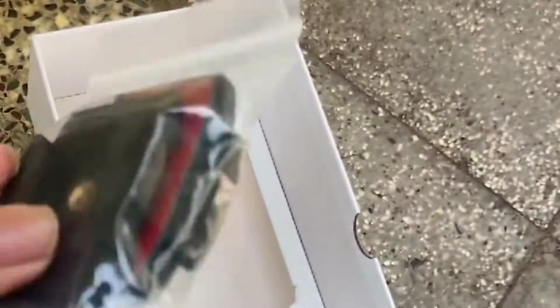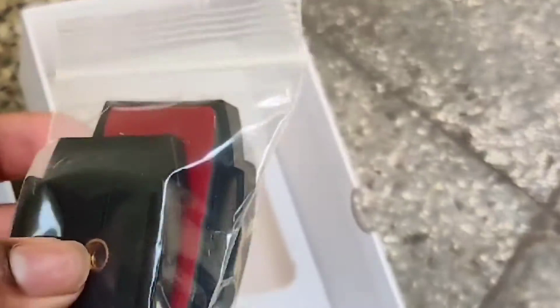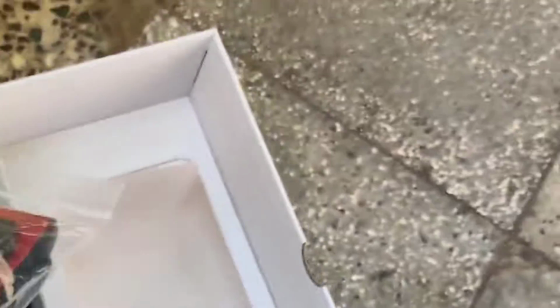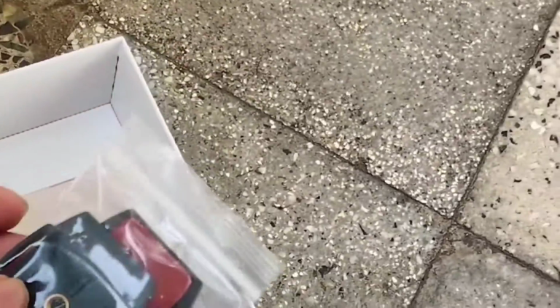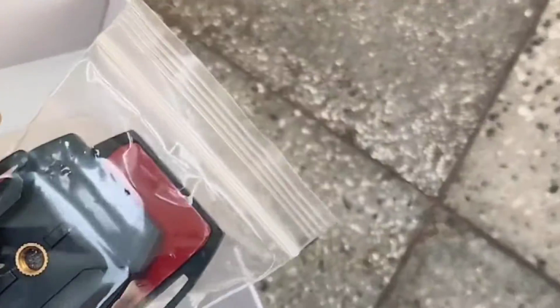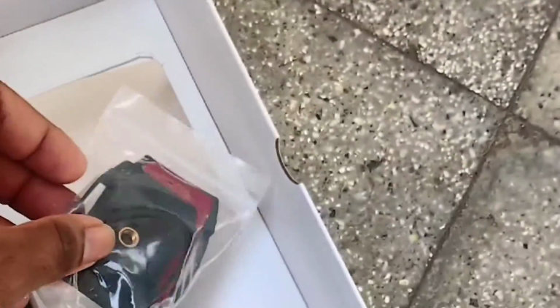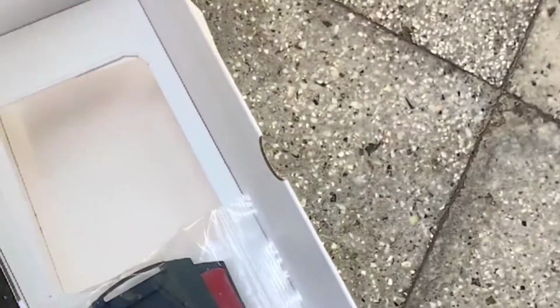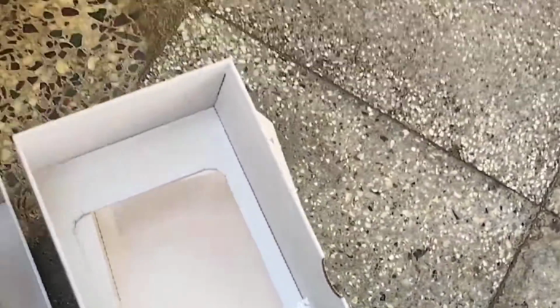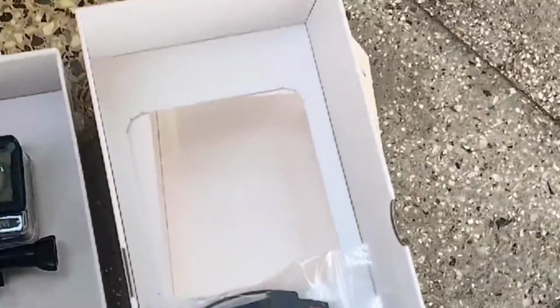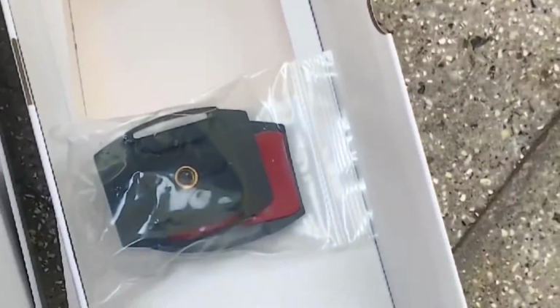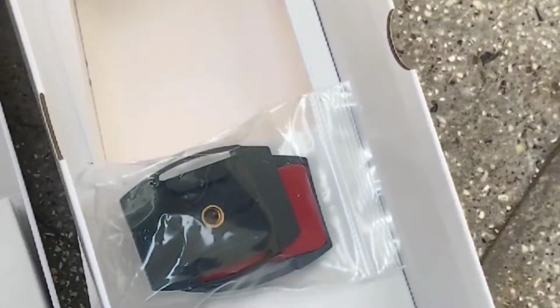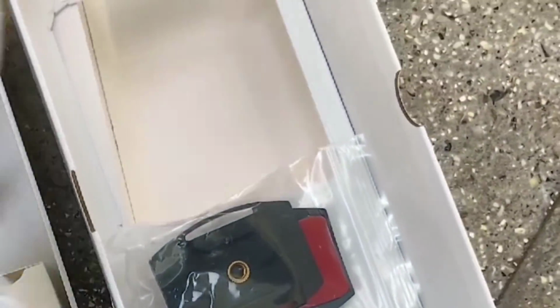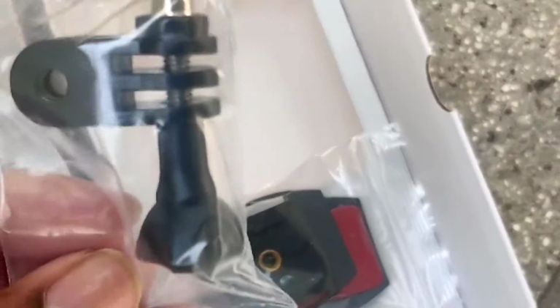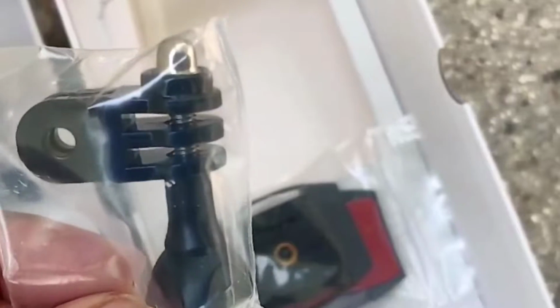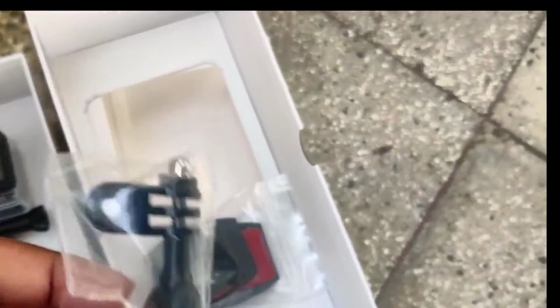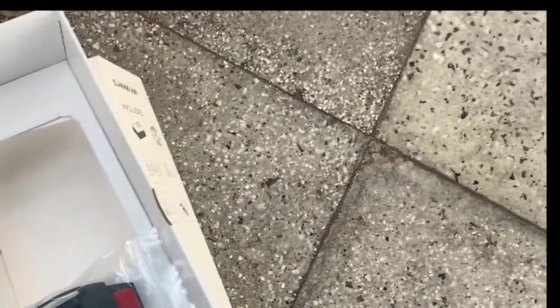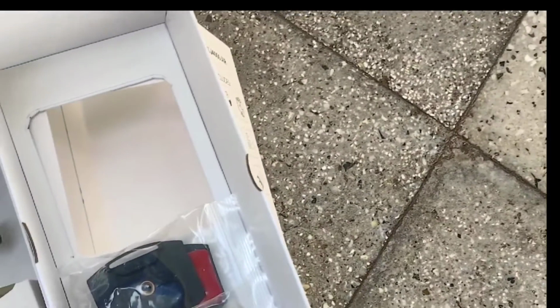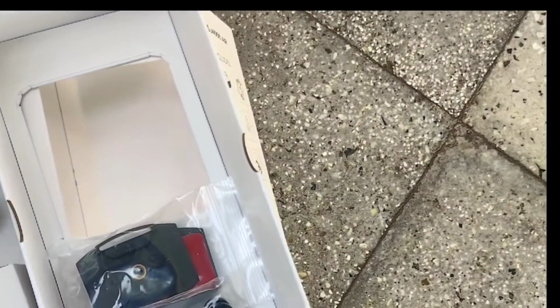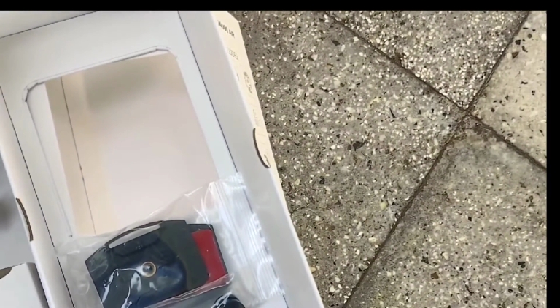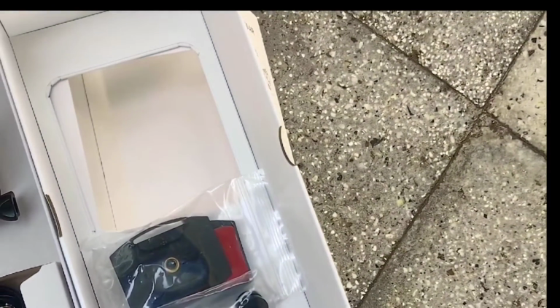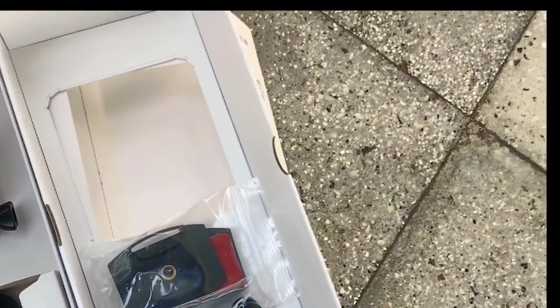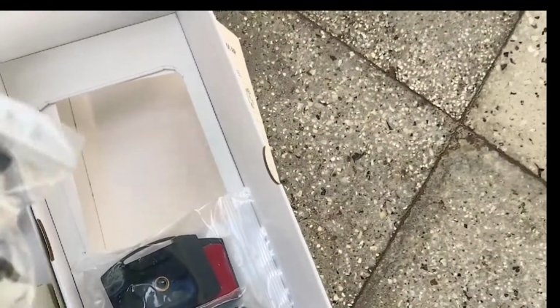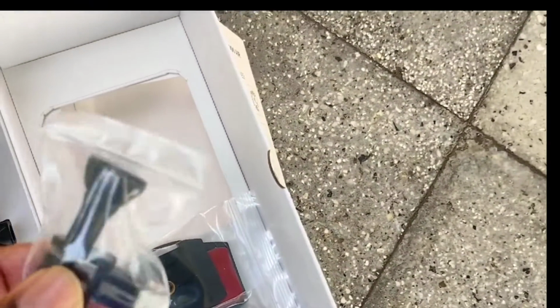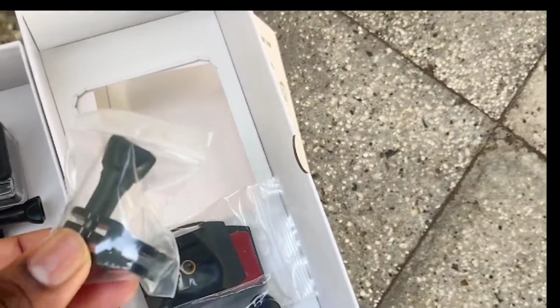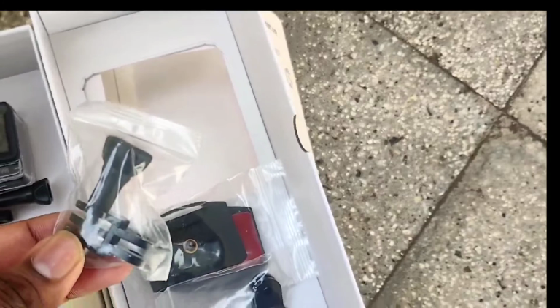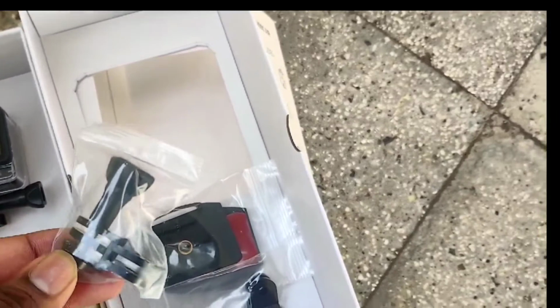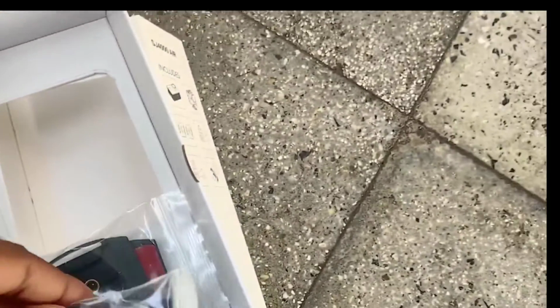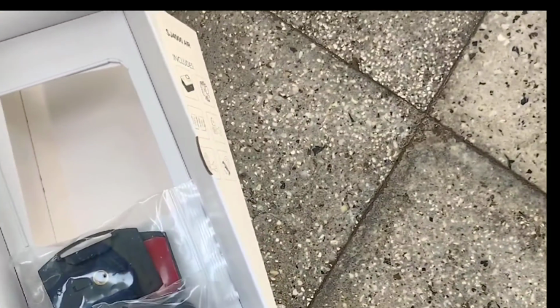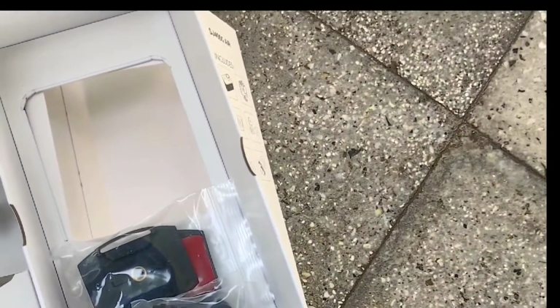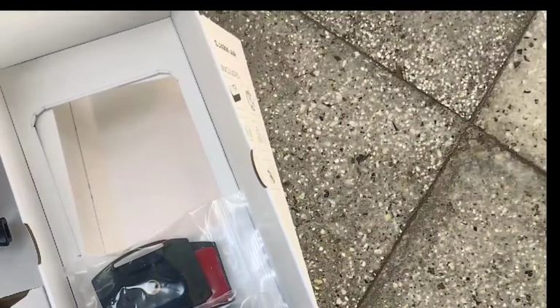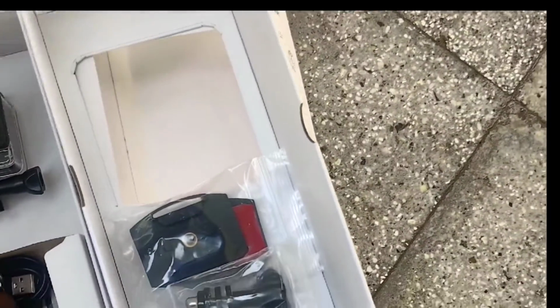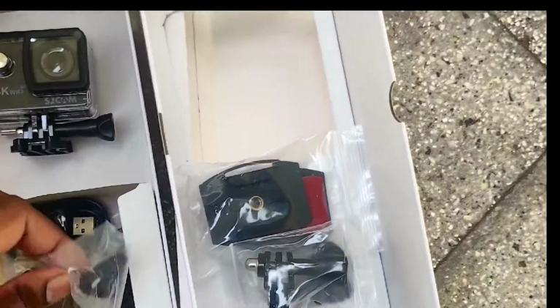Let us check the mounts. There are a couple of mounts in the box — here is the attachment mount, here is one more mount, and we also have a J mount.